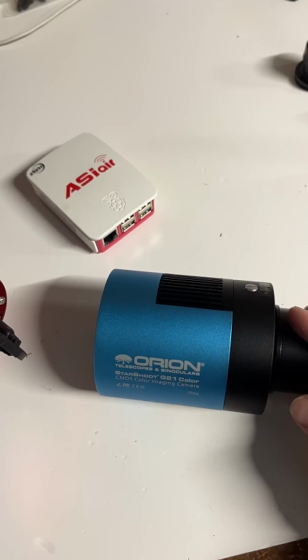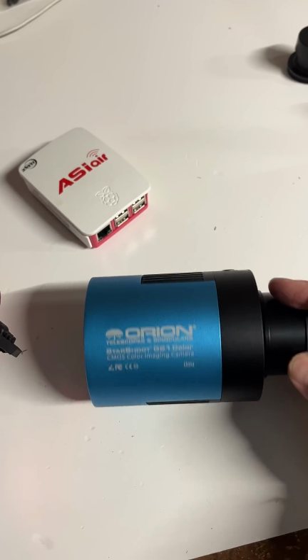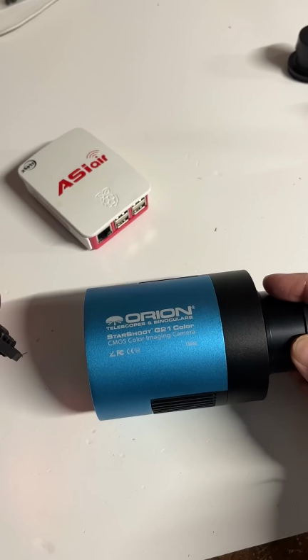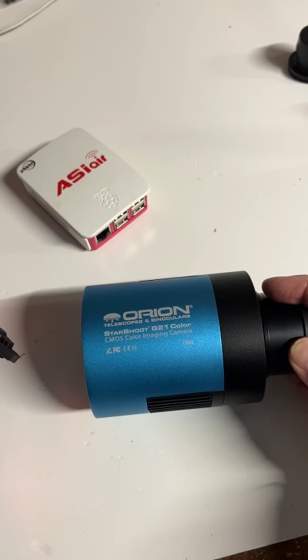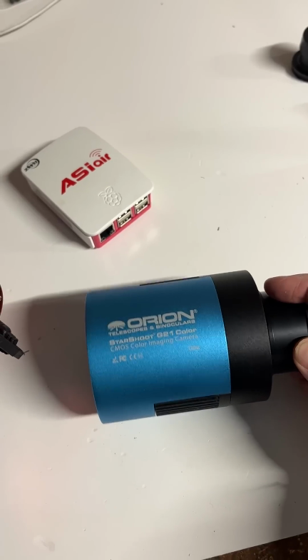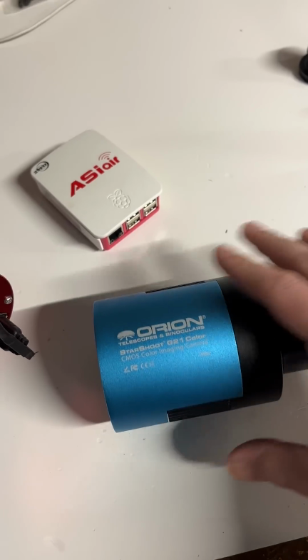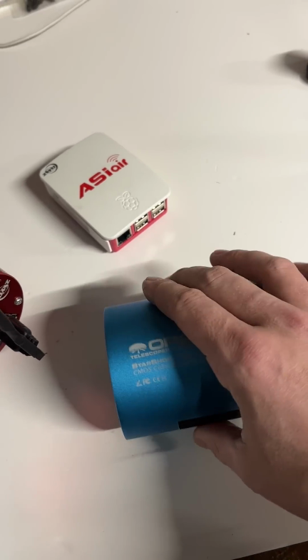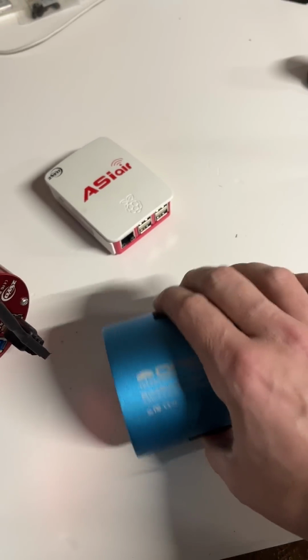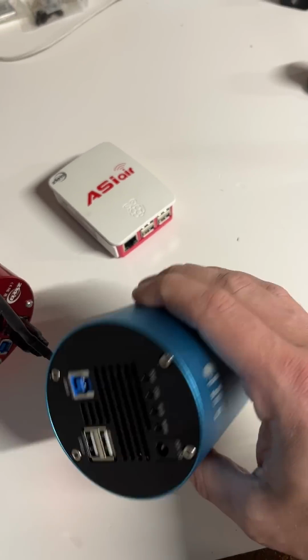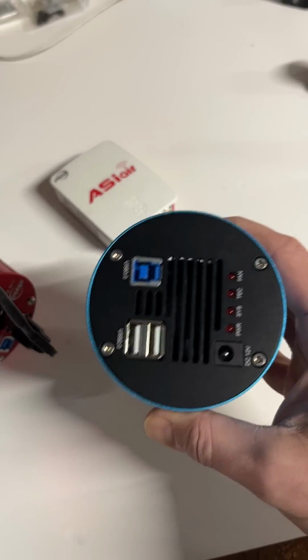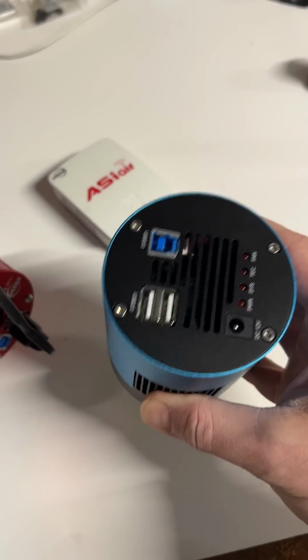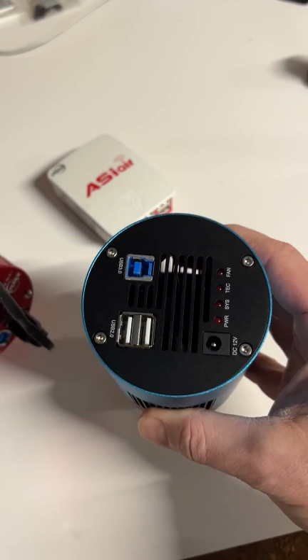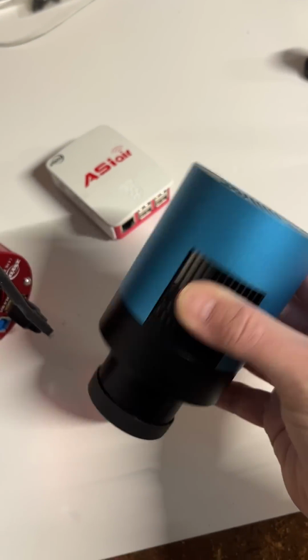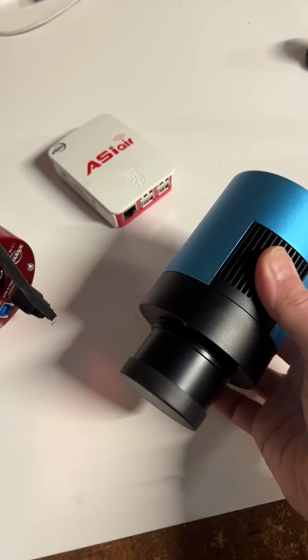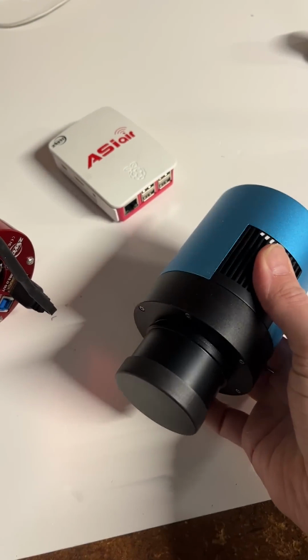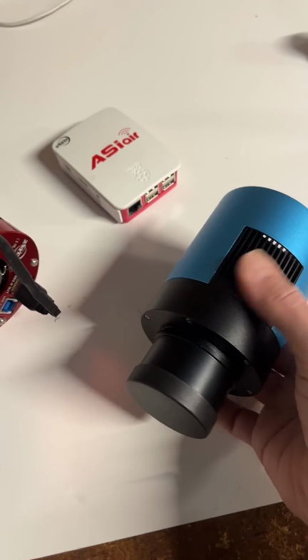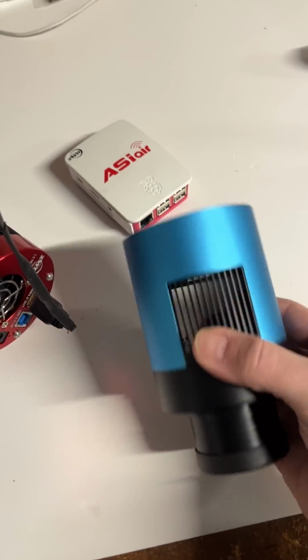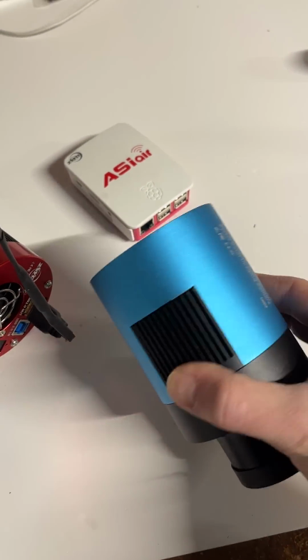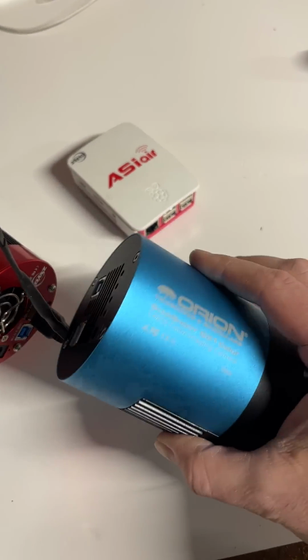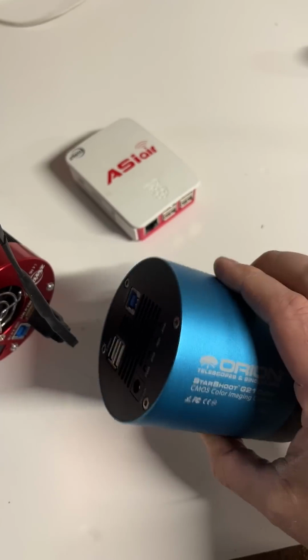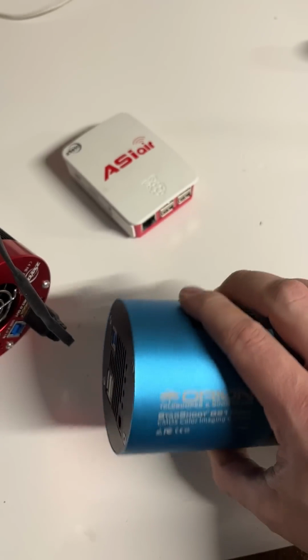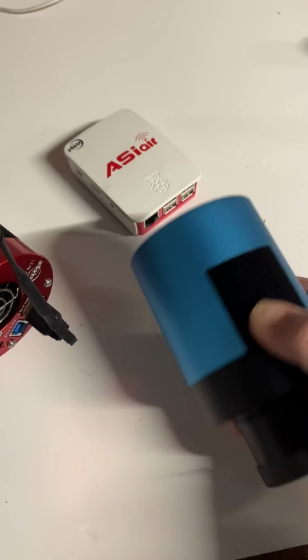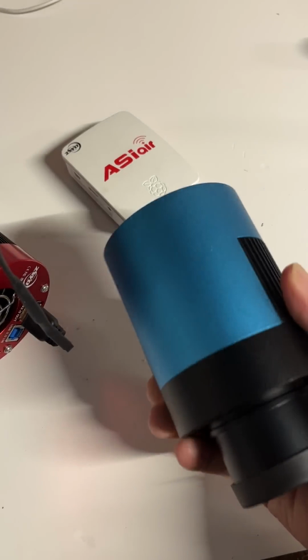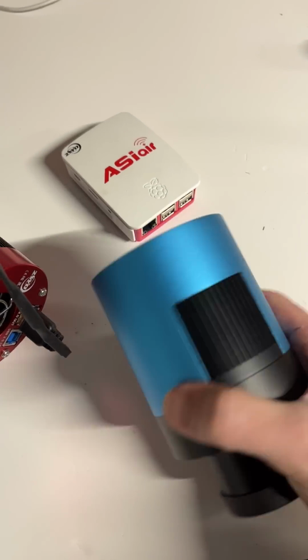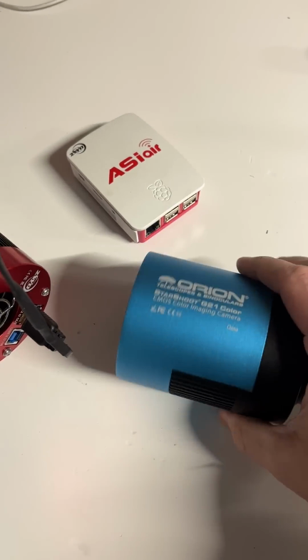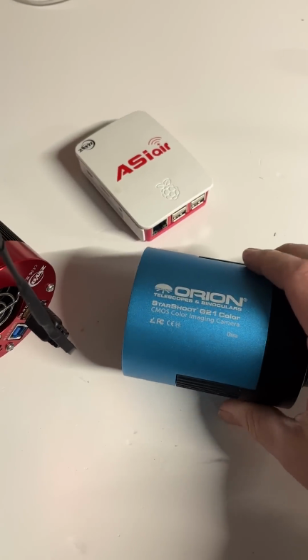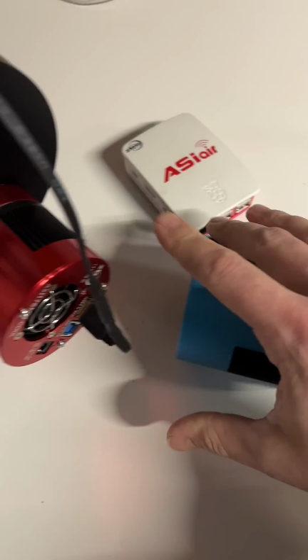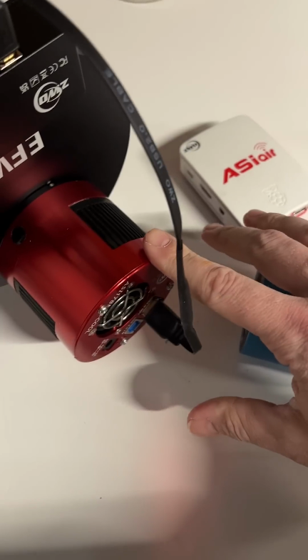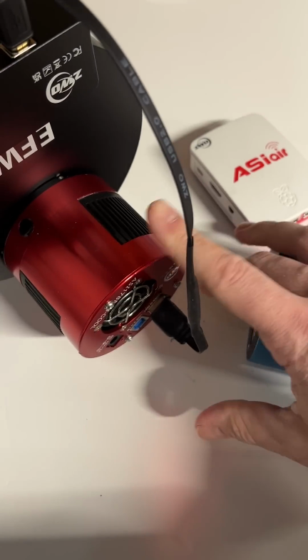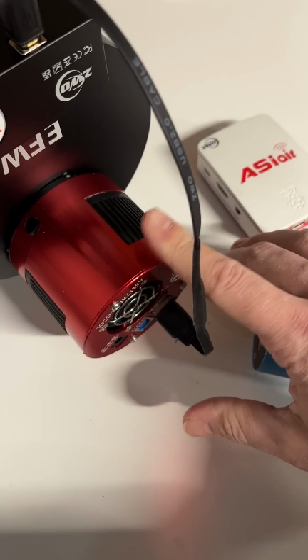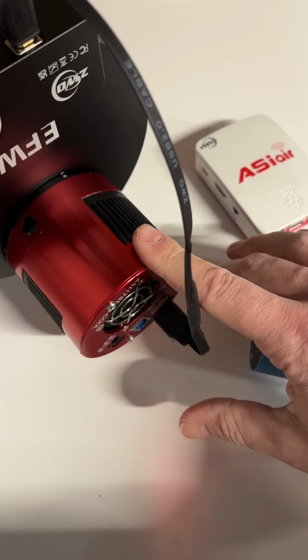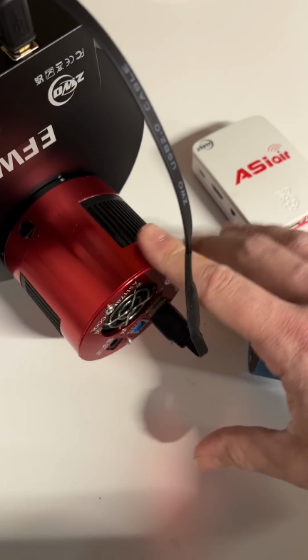Now this one is actually made by Orion, but it's manufactured by Taupe Tech. Taupe Tech is popular for their blue cameras — they're a little bit cheaper than the equivalent ZWO camera.